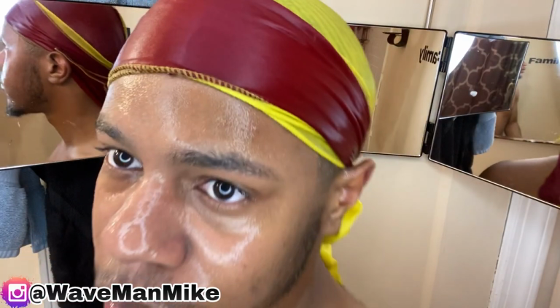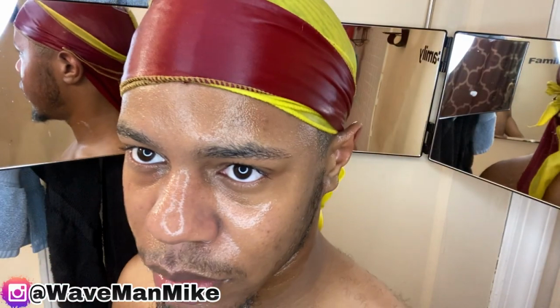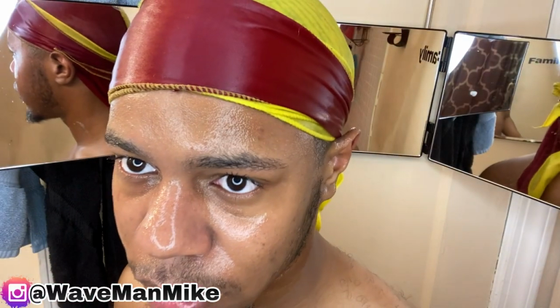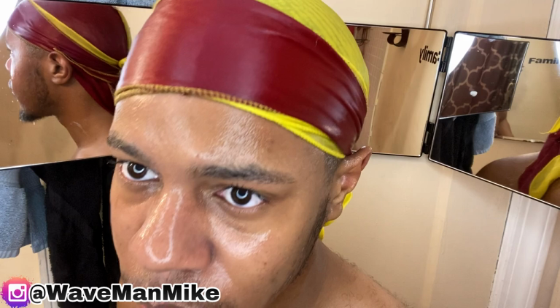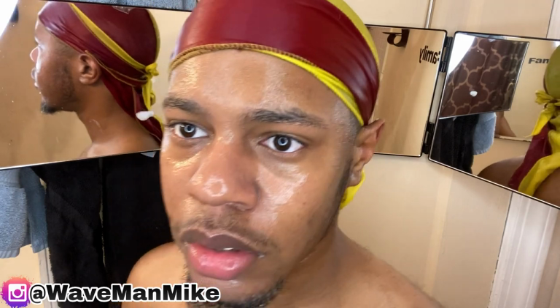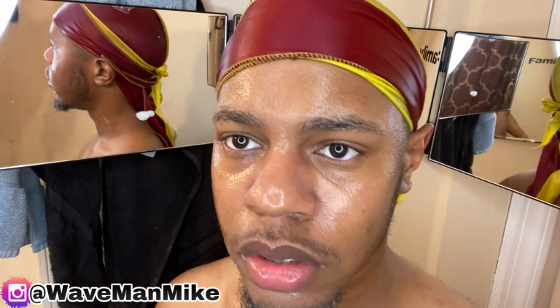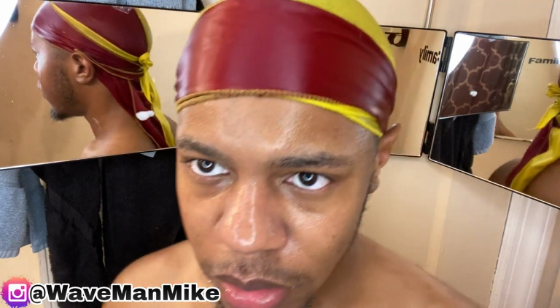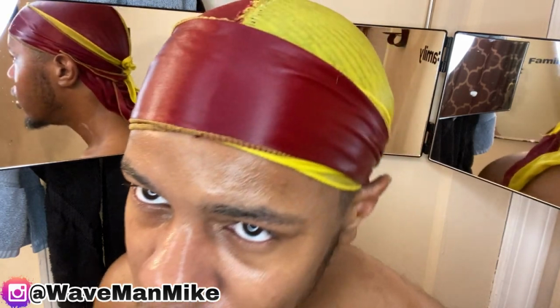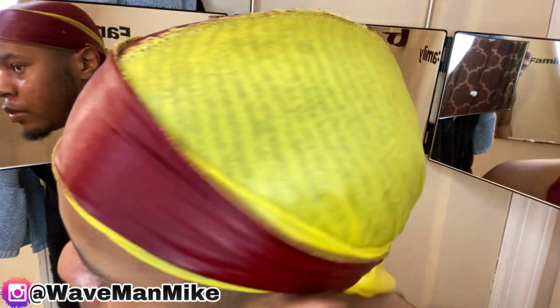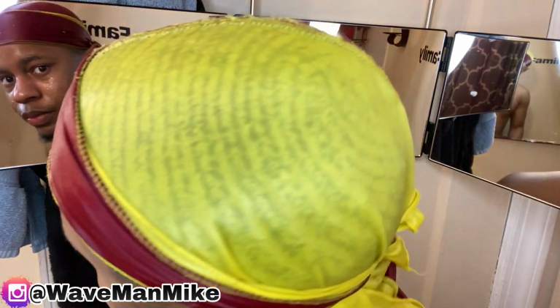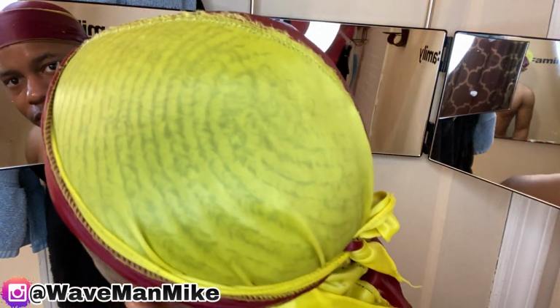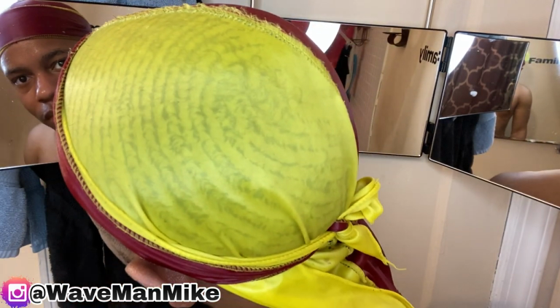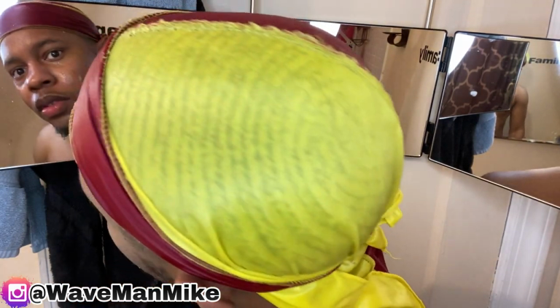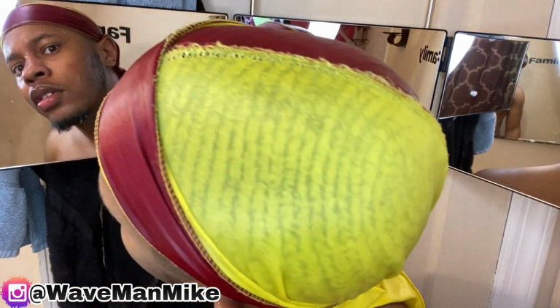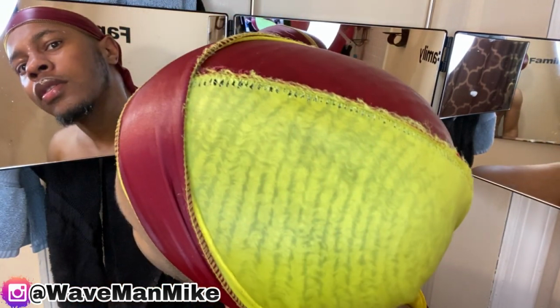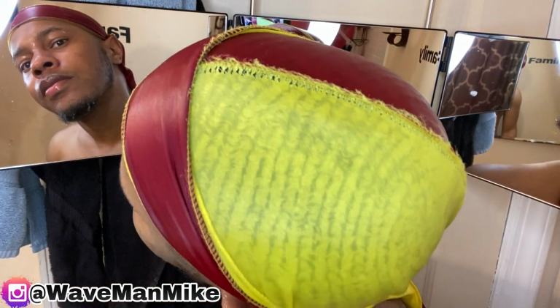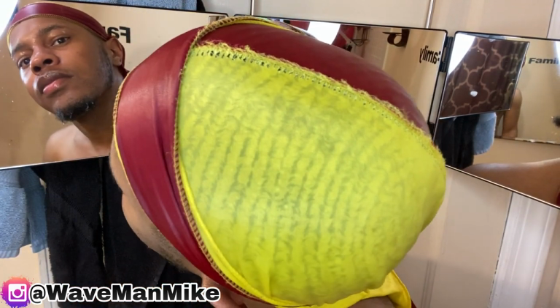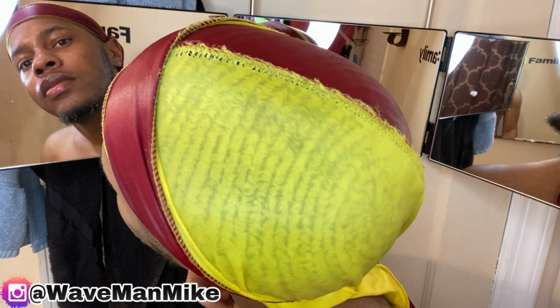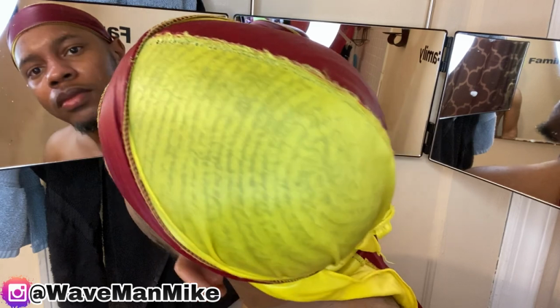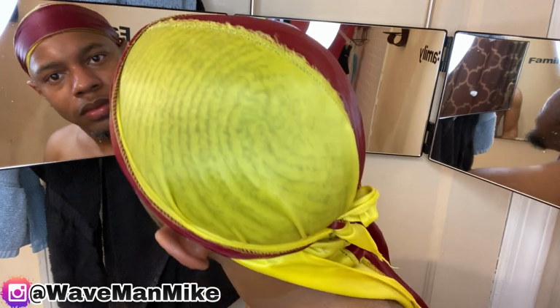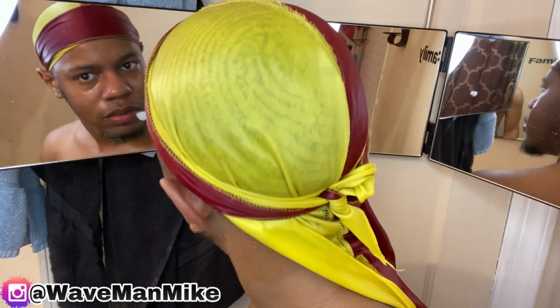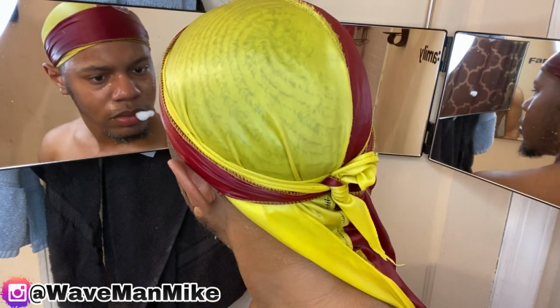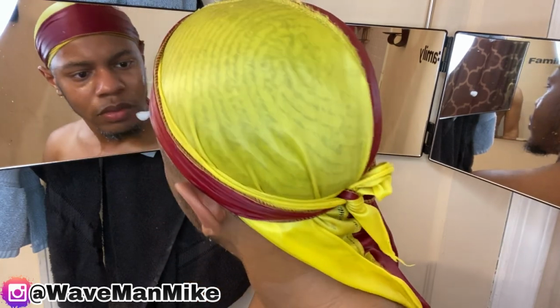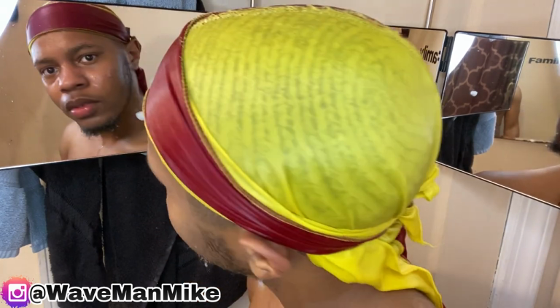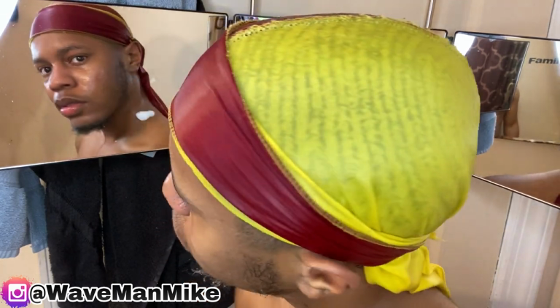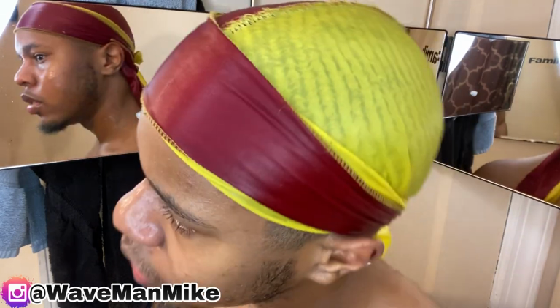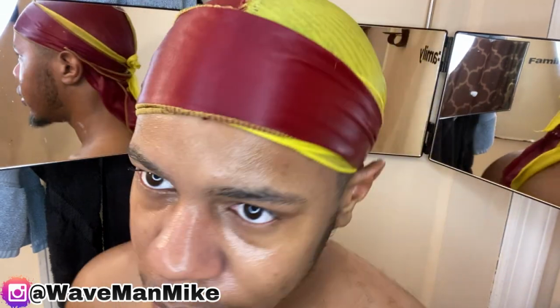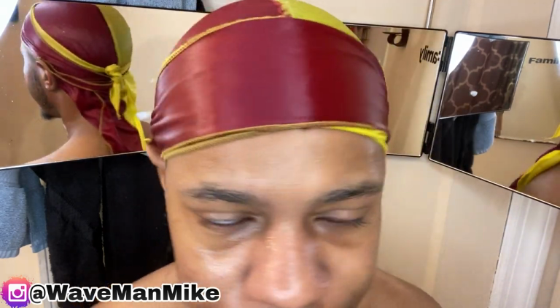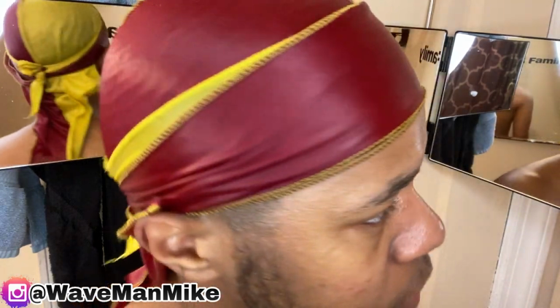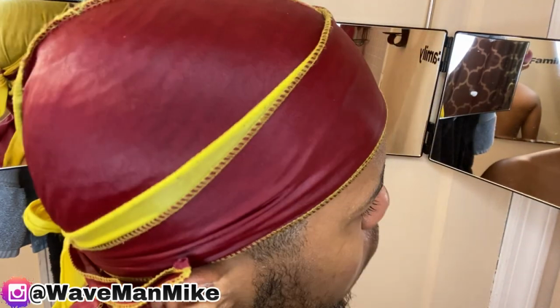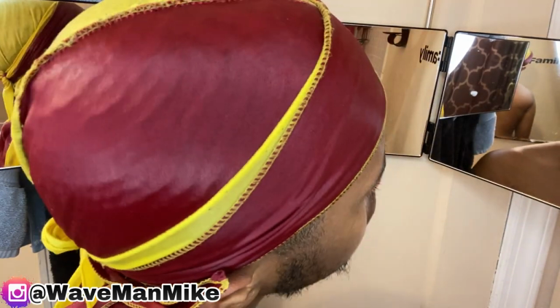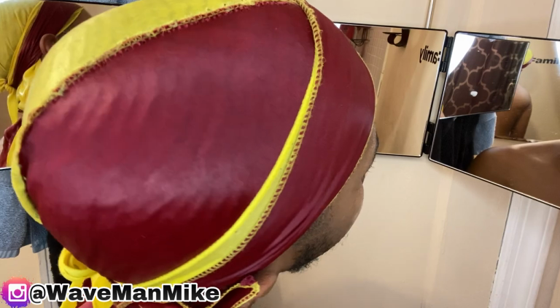I've rinsed out the shampoo and this is just what my hair looks like through the do-rag when it's wet. You see that? I'll be back in a second to show you the results.